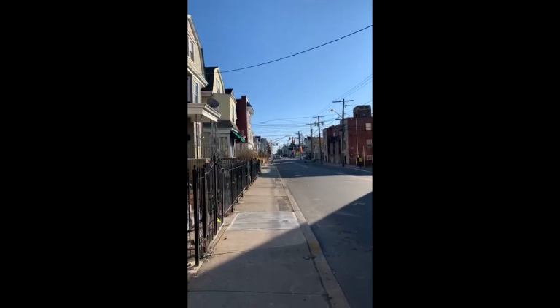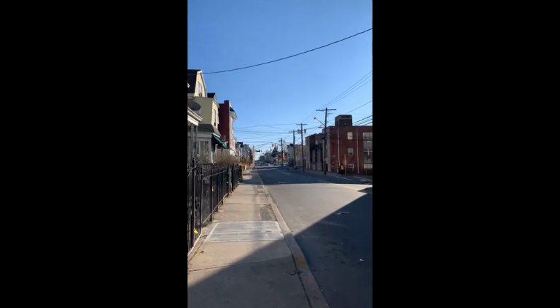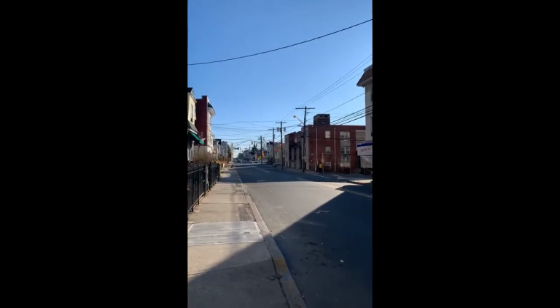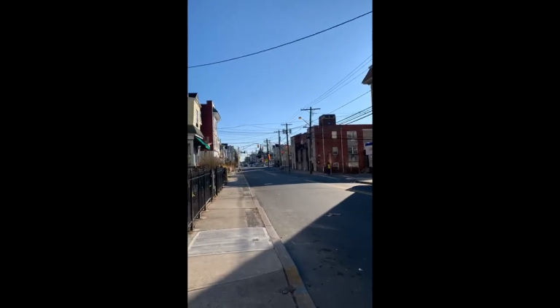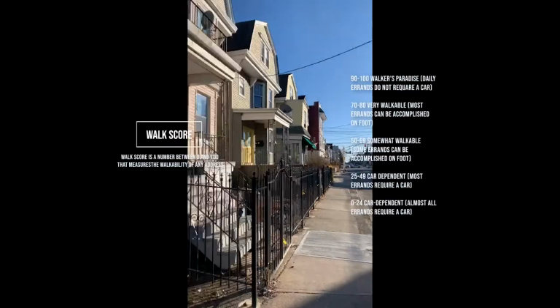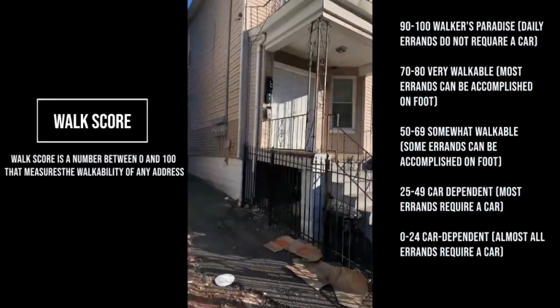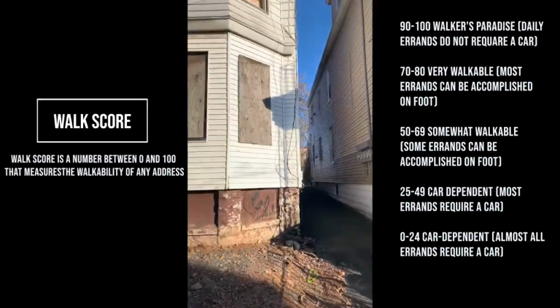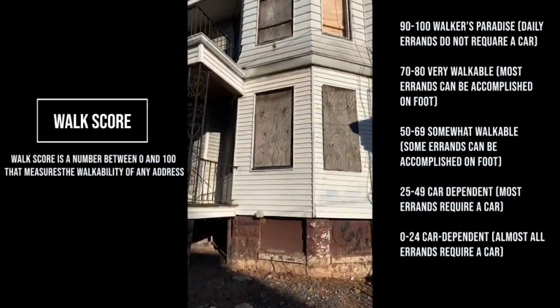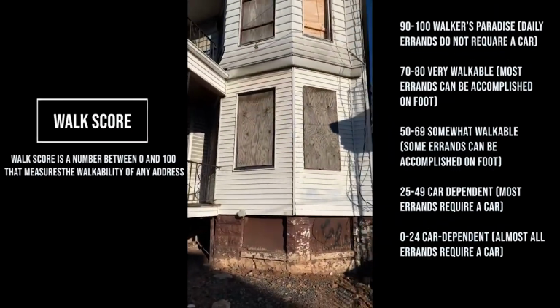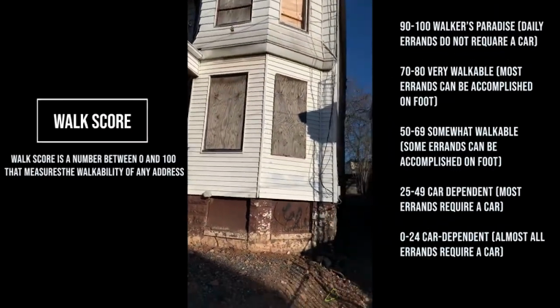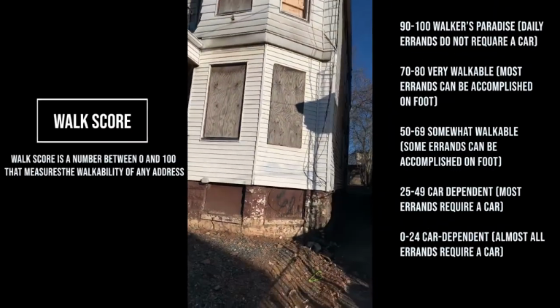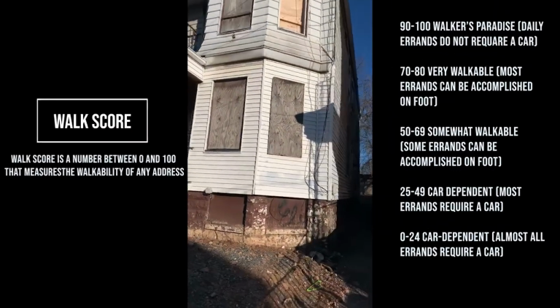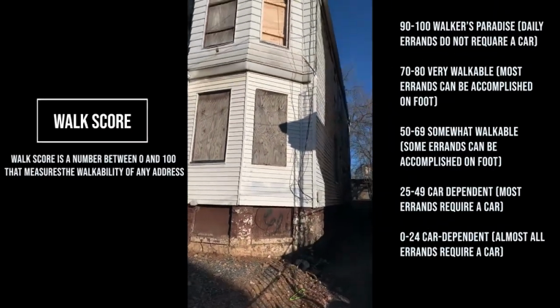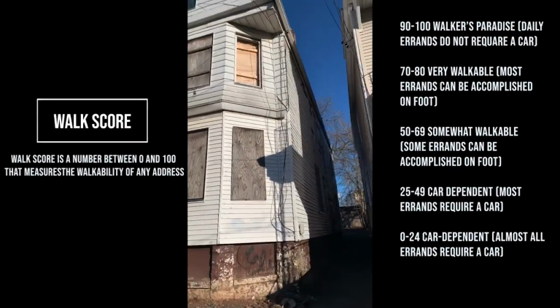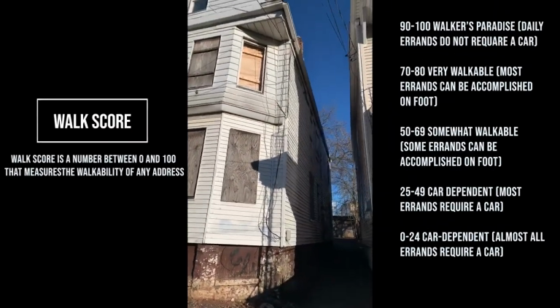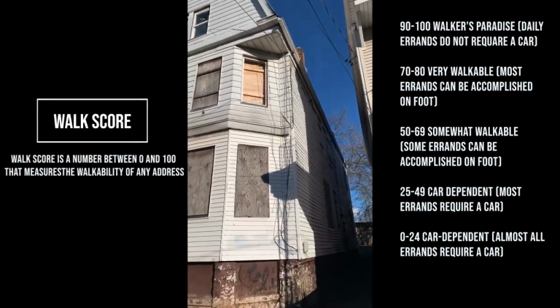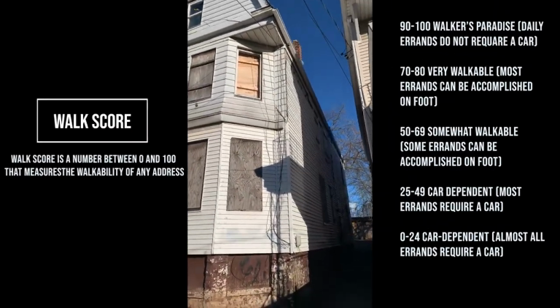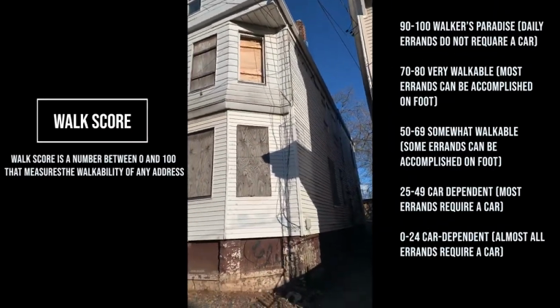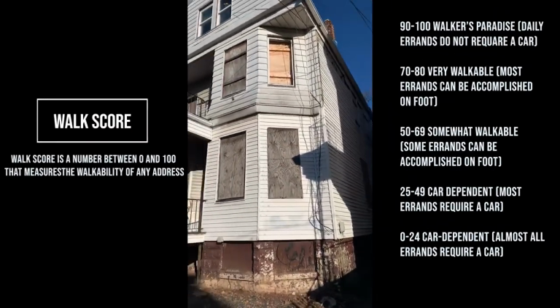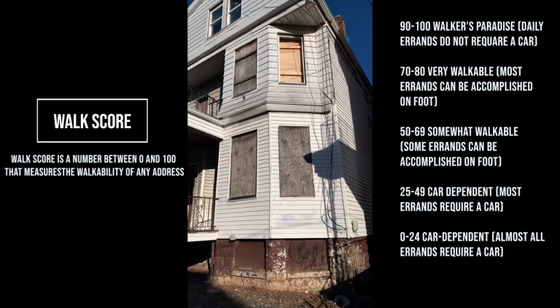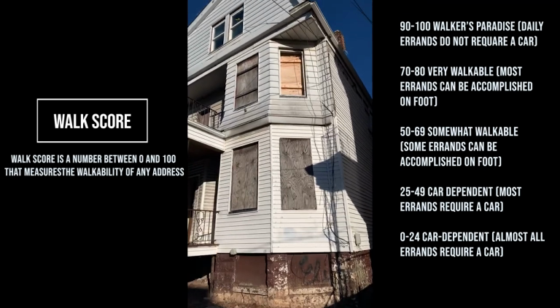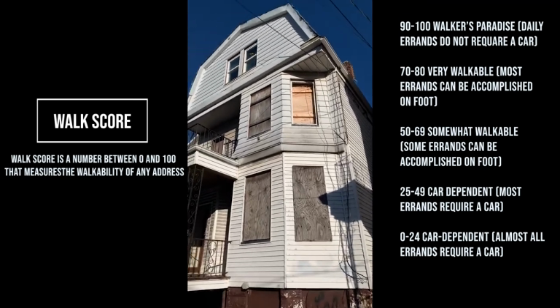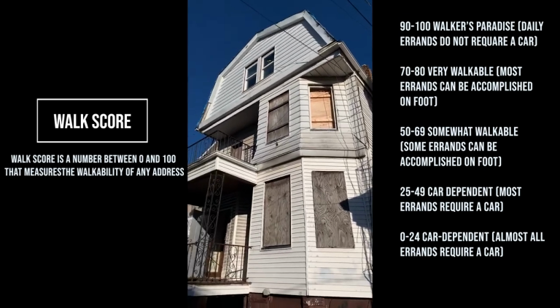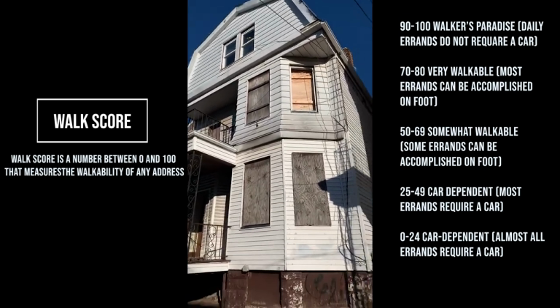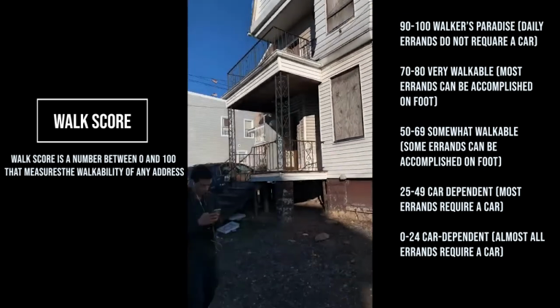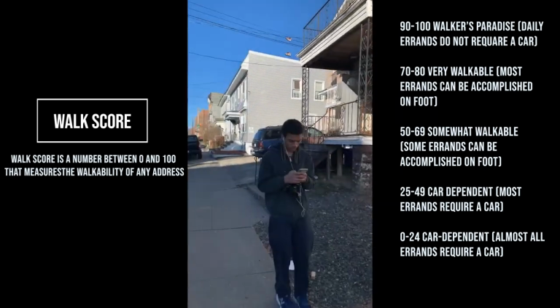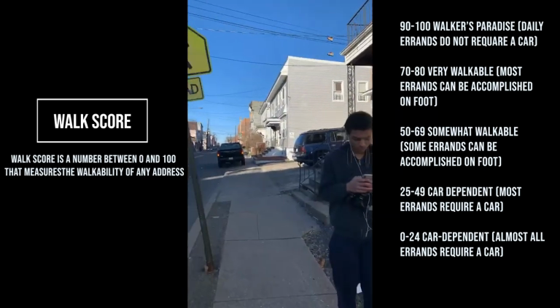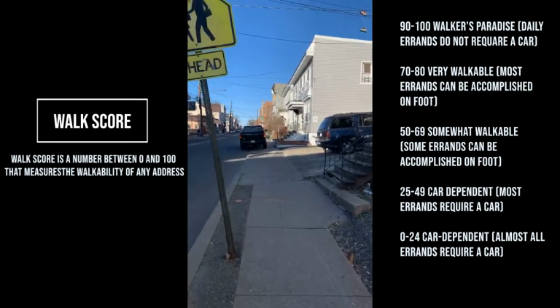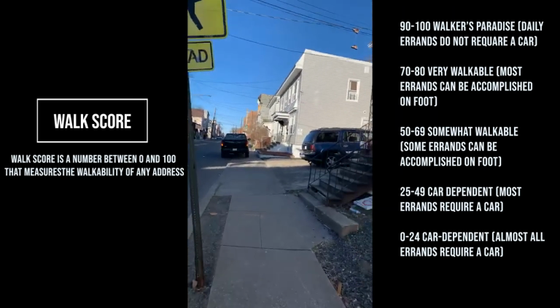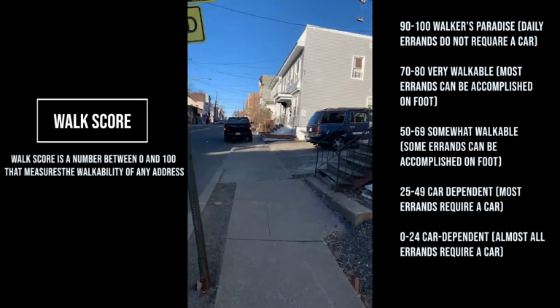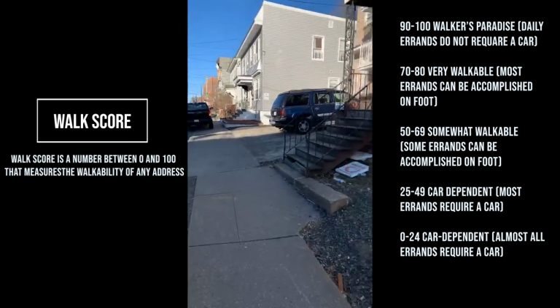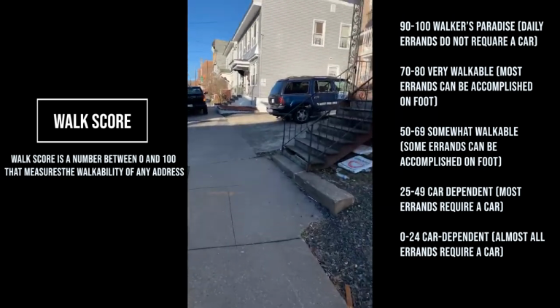Walk score is good here, but this is a 2-unit. I wish it could be a 3-unit, but it's a 2-unit. So we're just out taking a look at some properties.